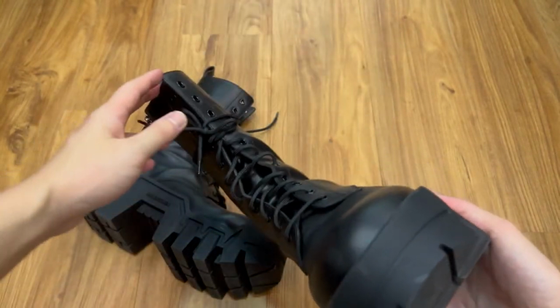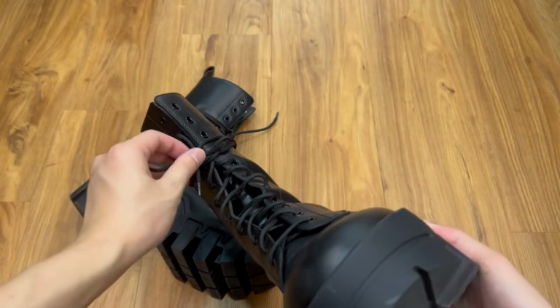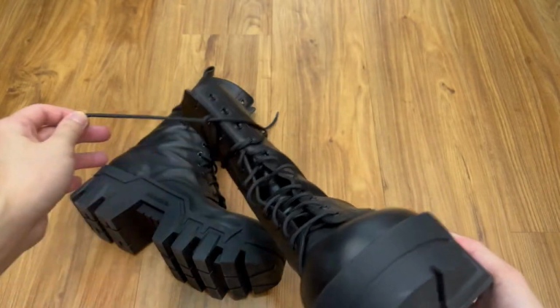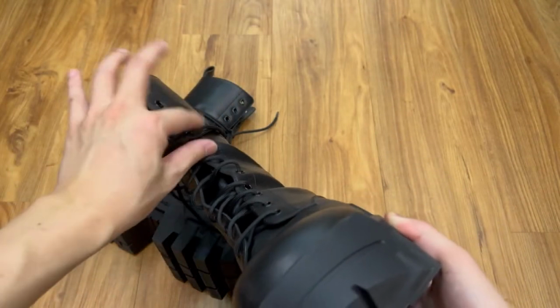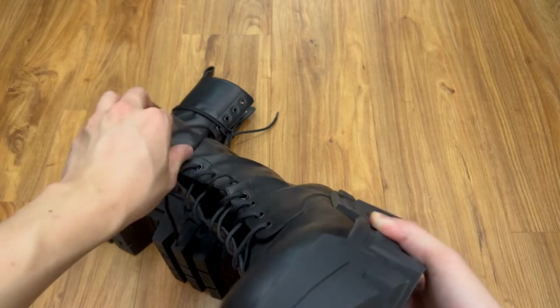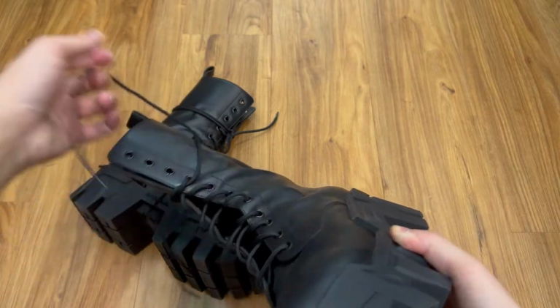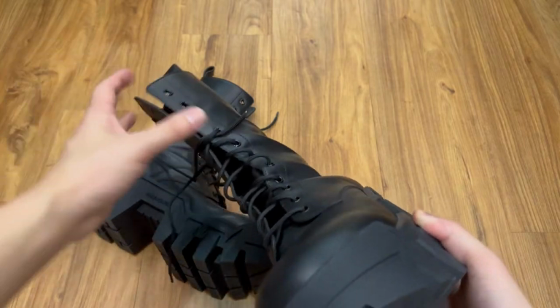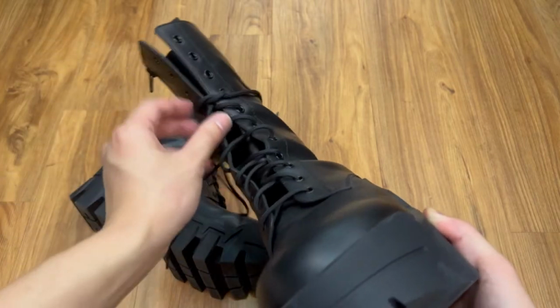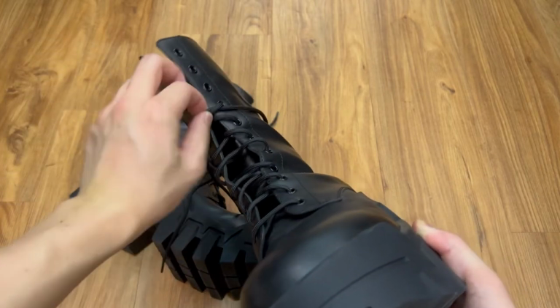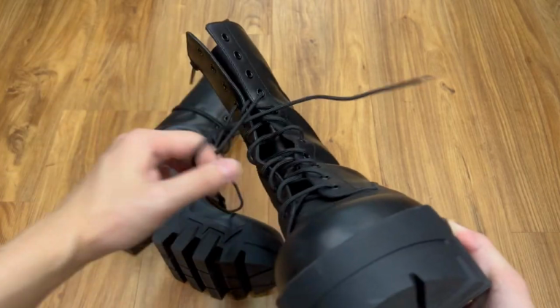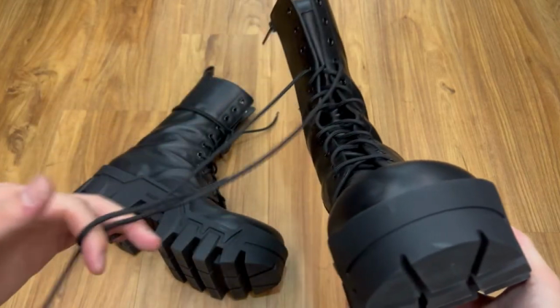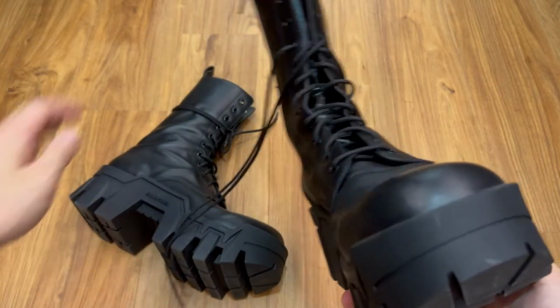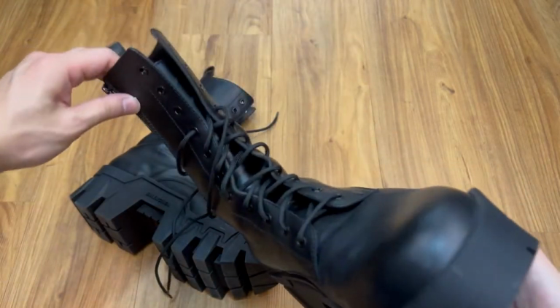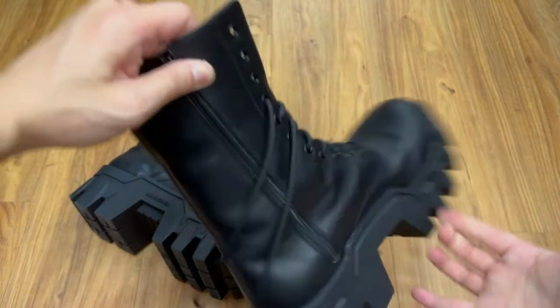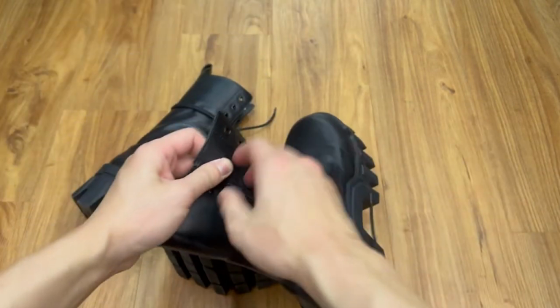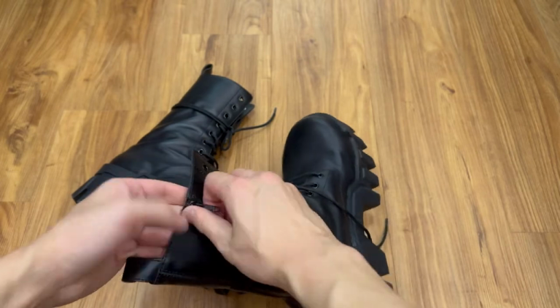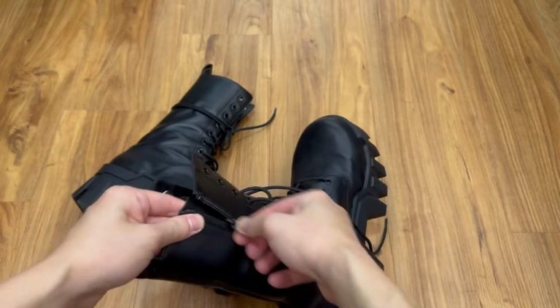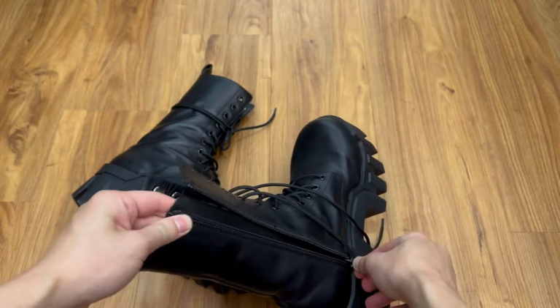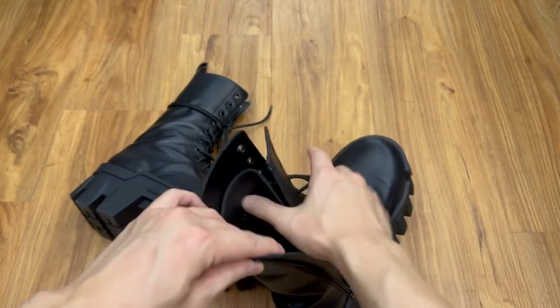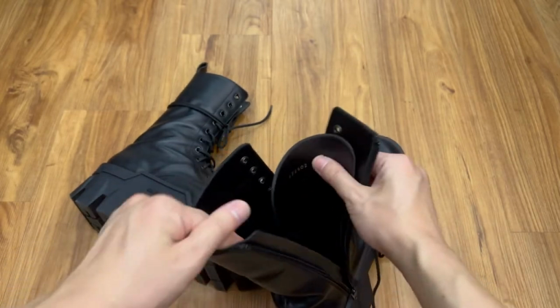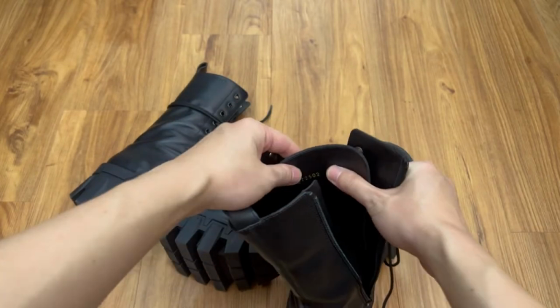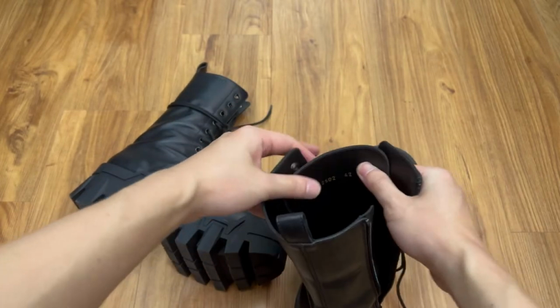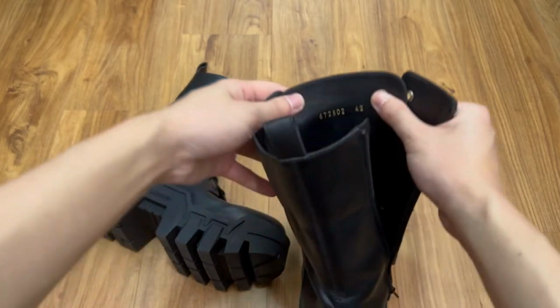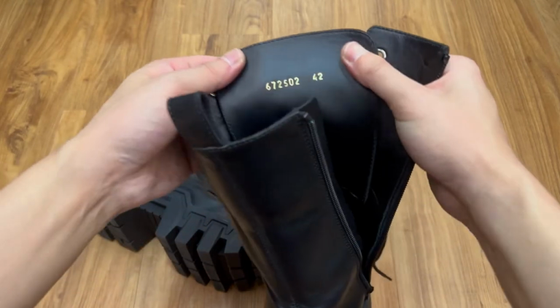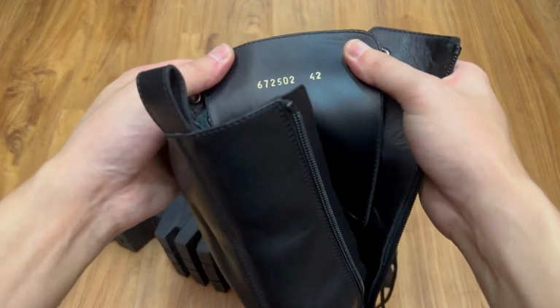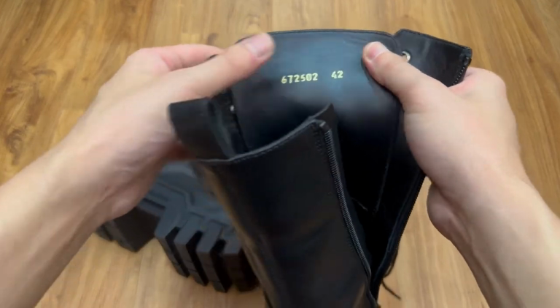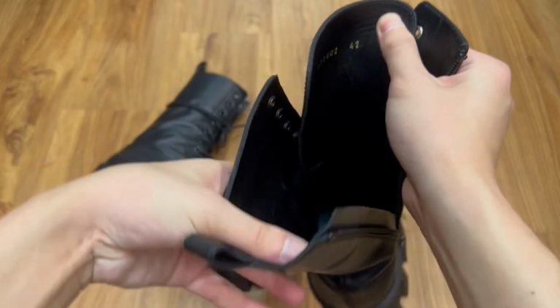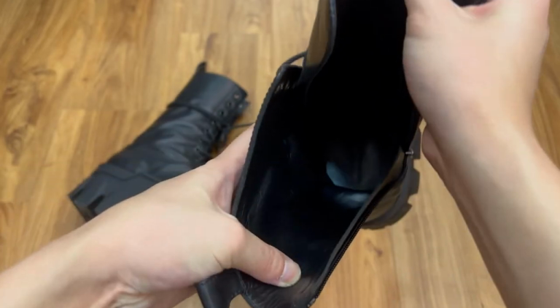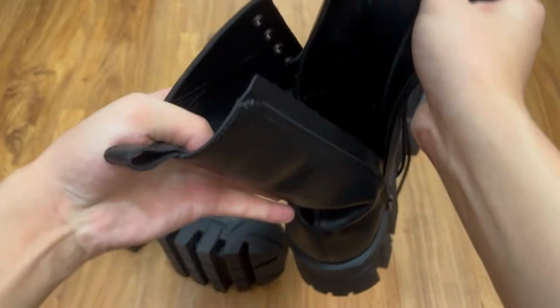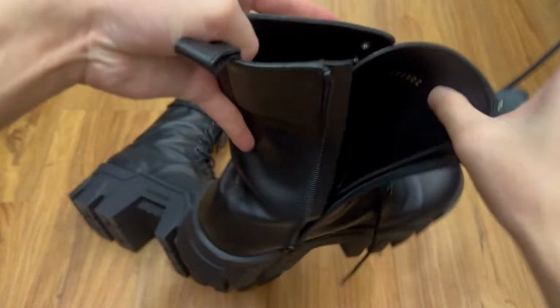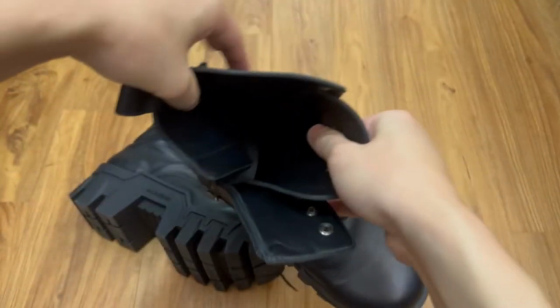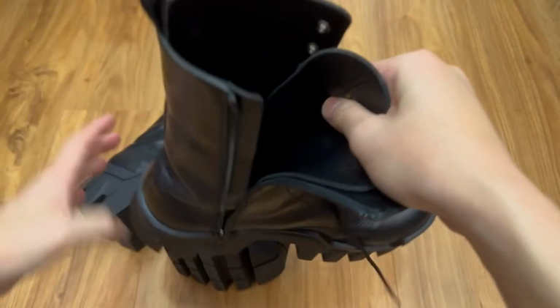Something to note is that the shaft might be a little bit too skinny for some people, but it worked out for me. As I do not lace them up all the way, I usually leave three eyelets empty. The zippers are YKK branded and they also feel quite fragile.